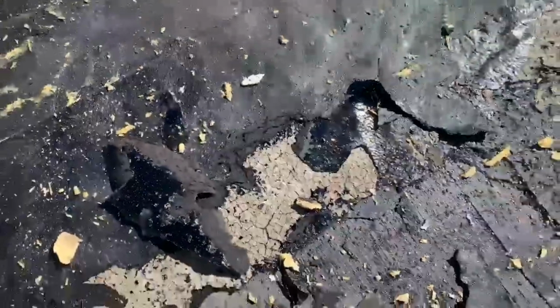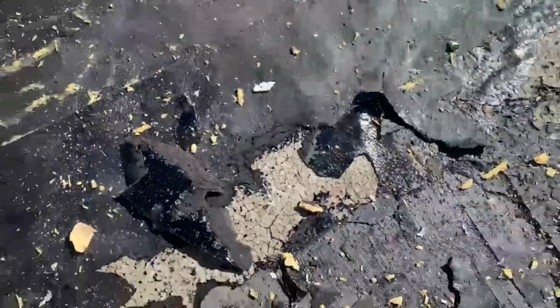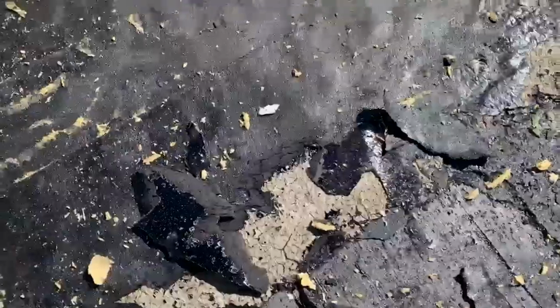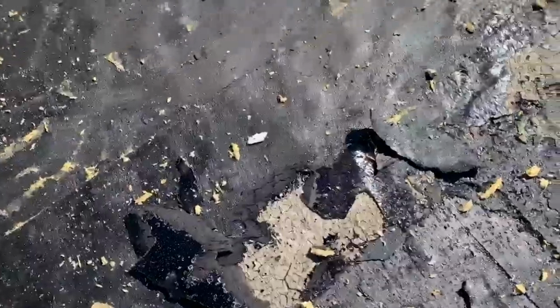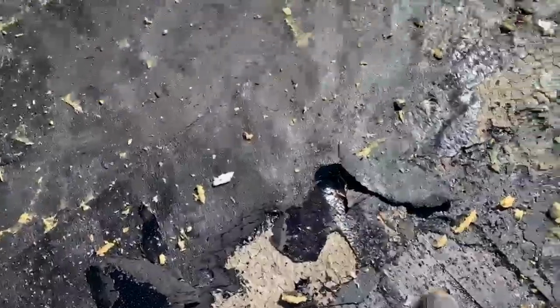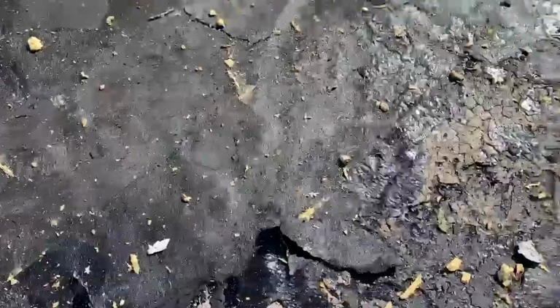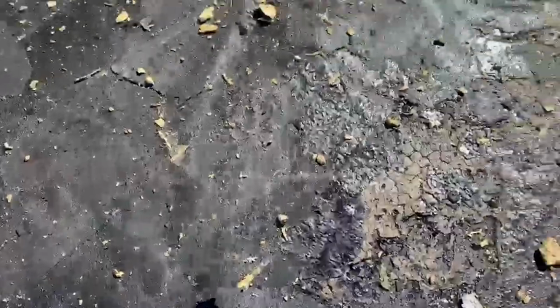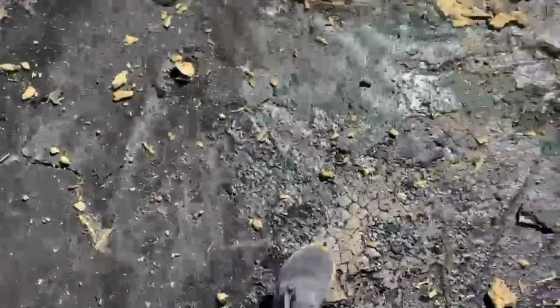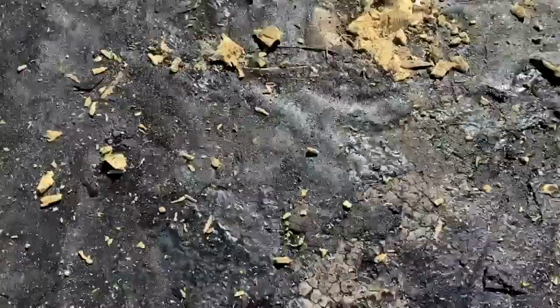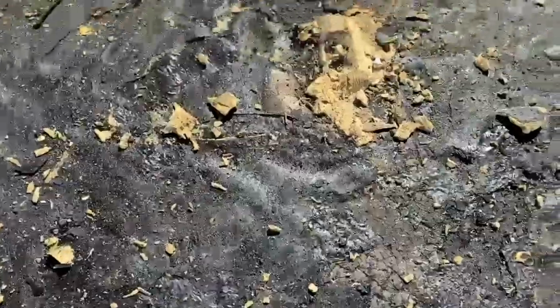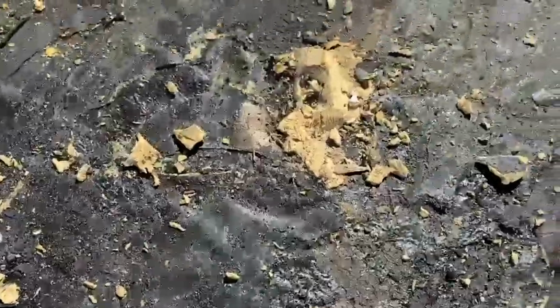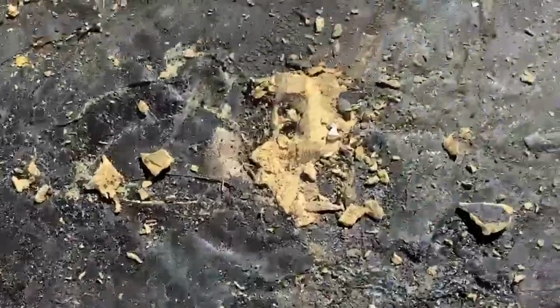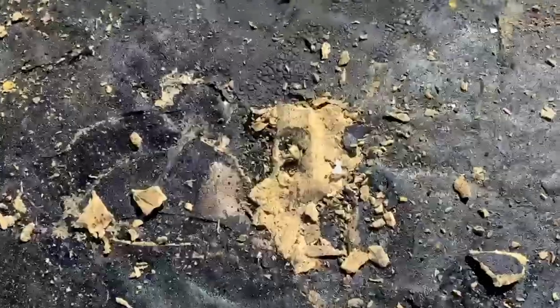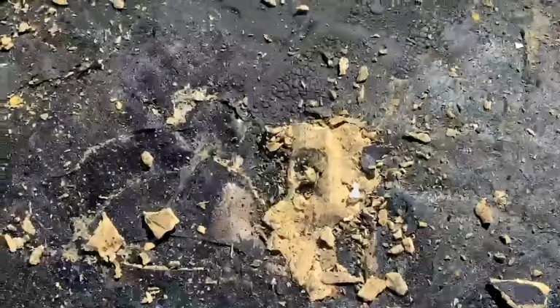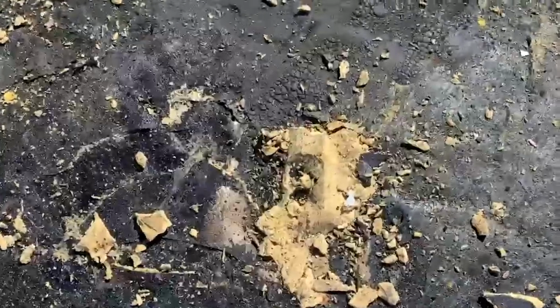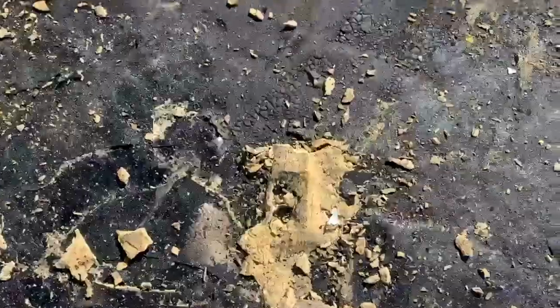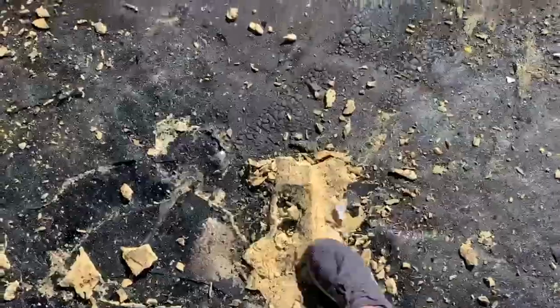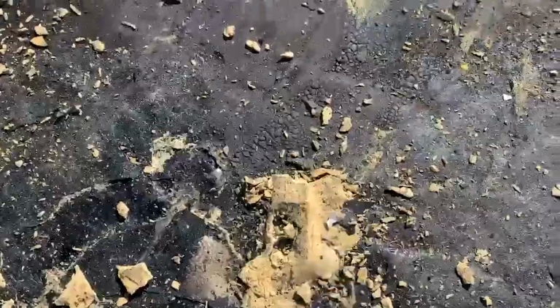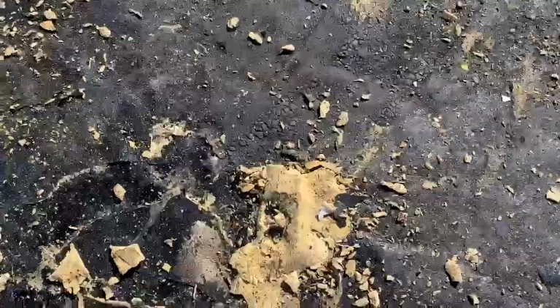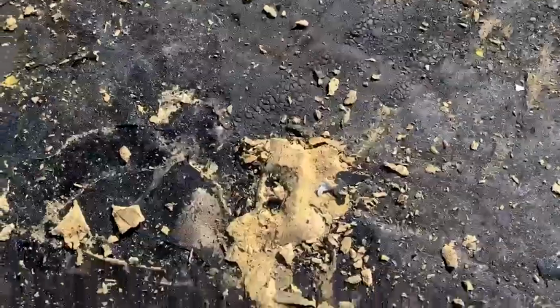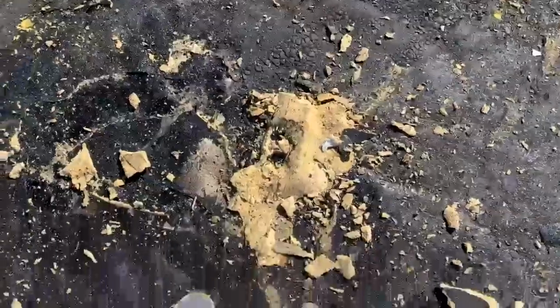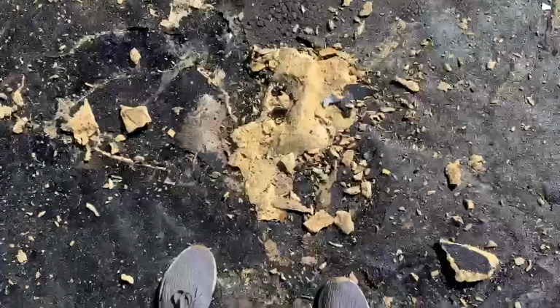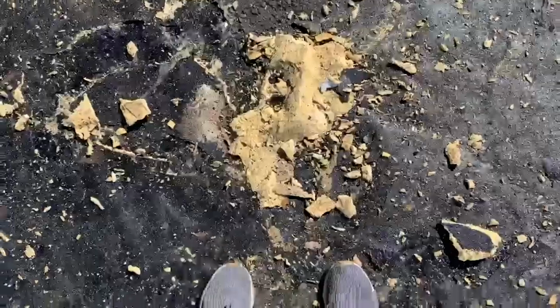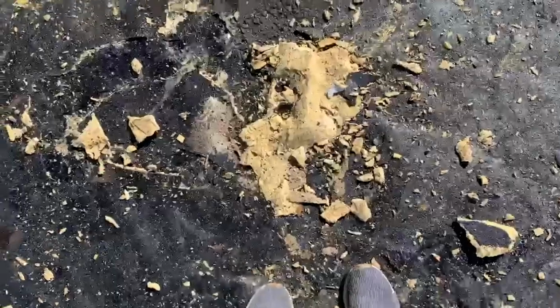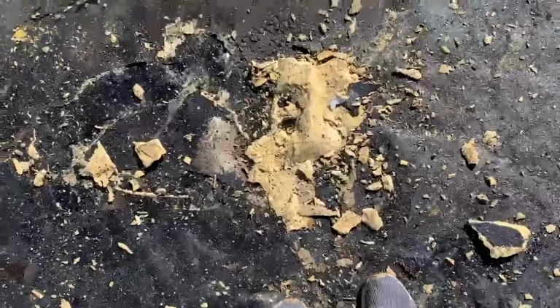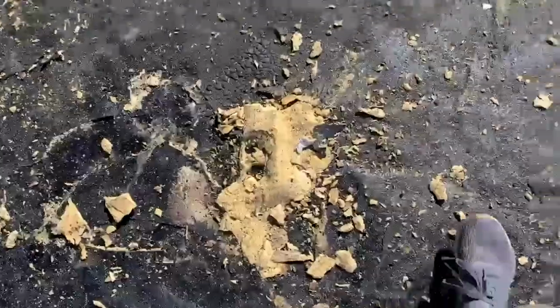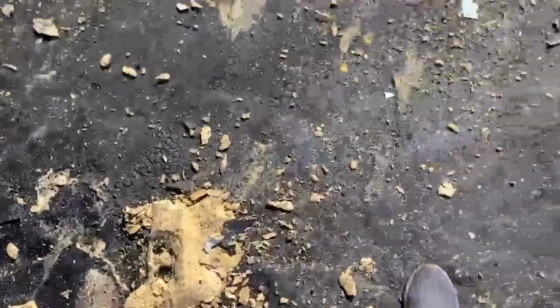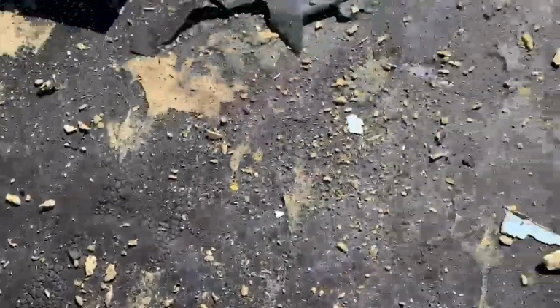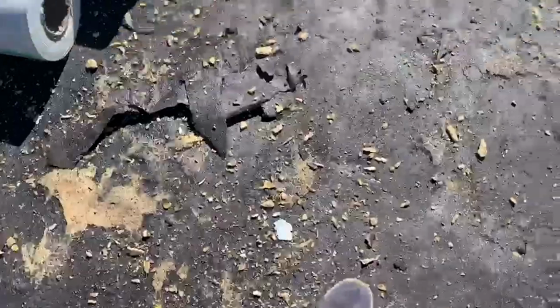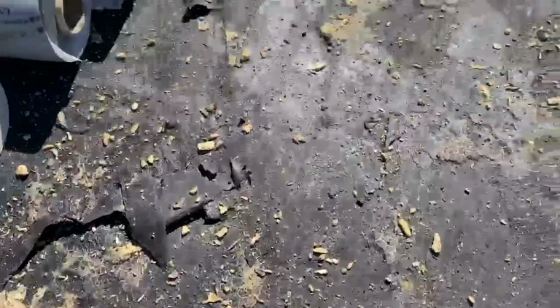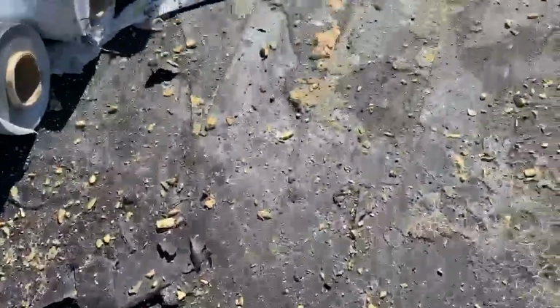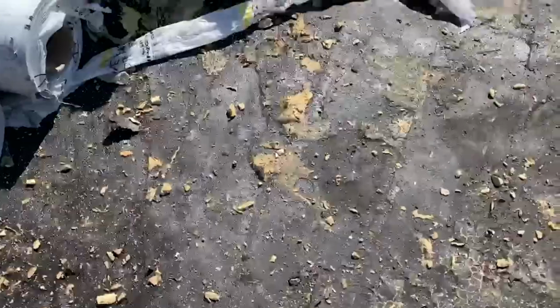And then on top of this was the foam right here — that's stuck. There's some more foam over here in place.